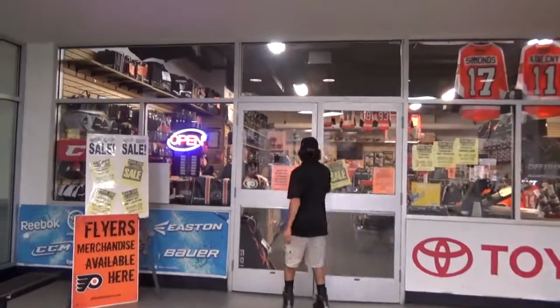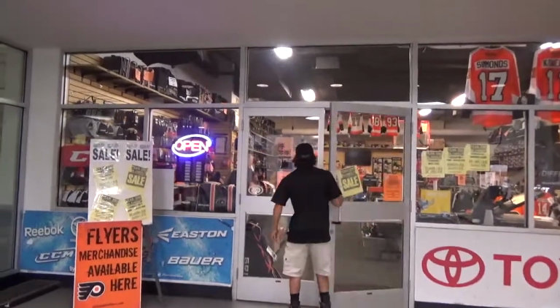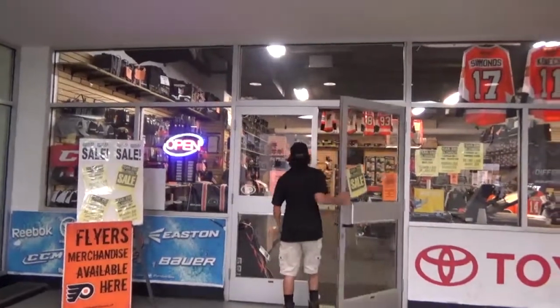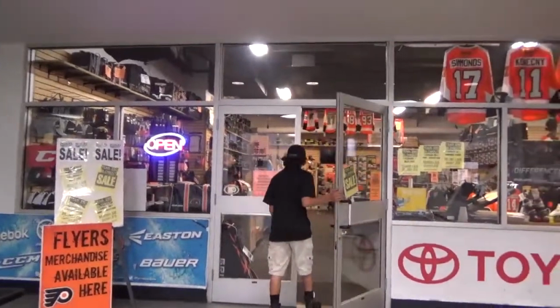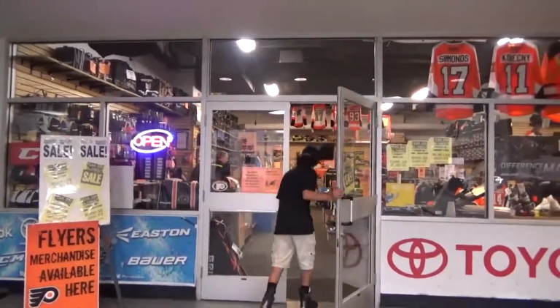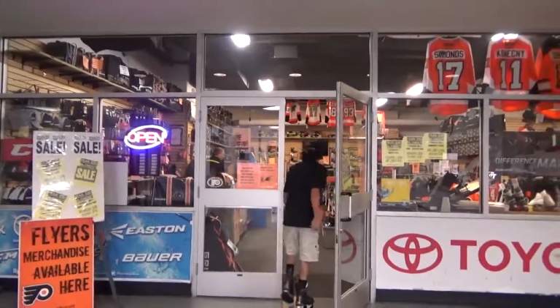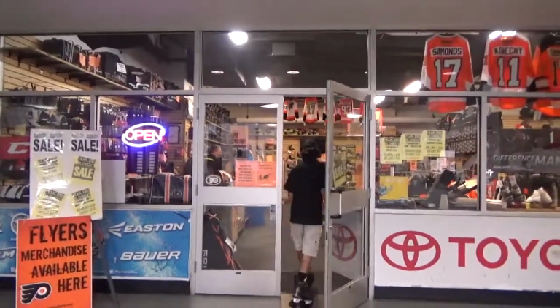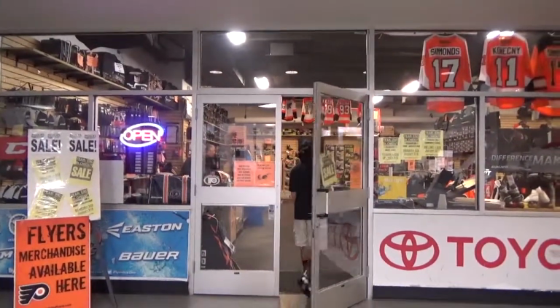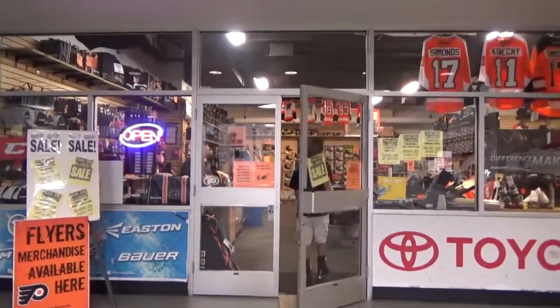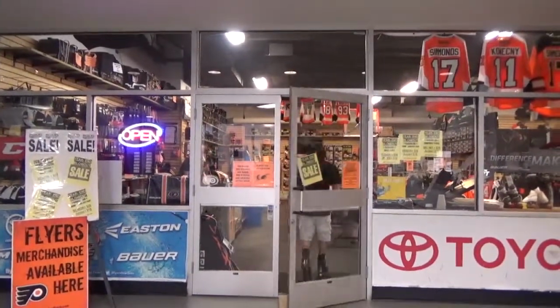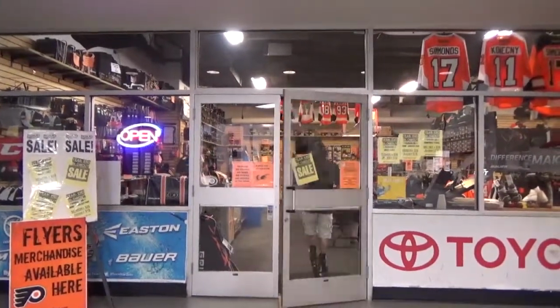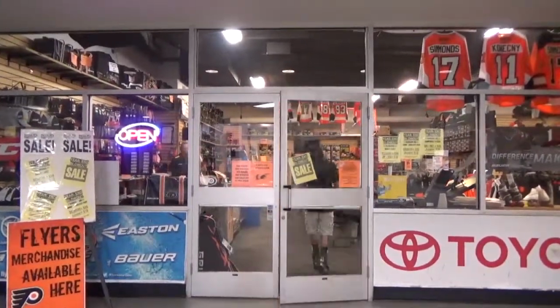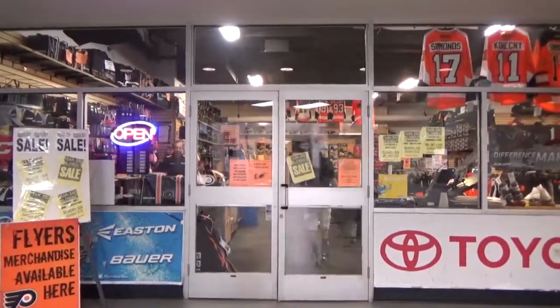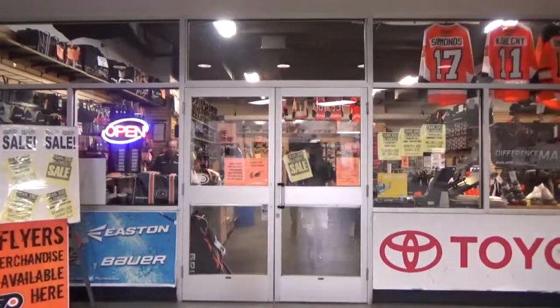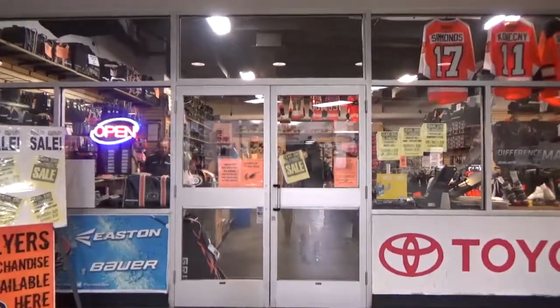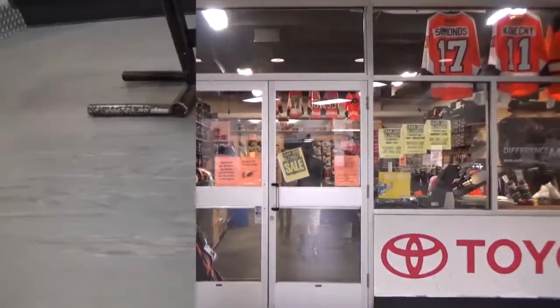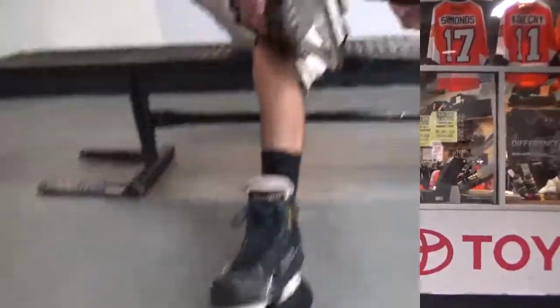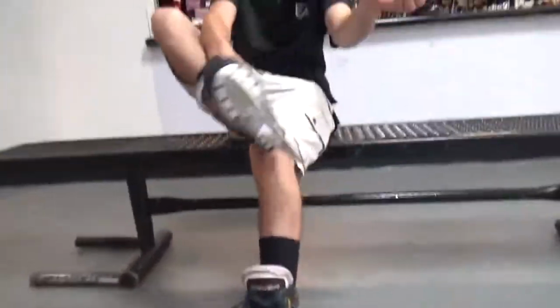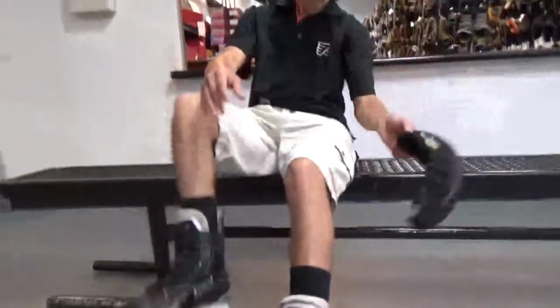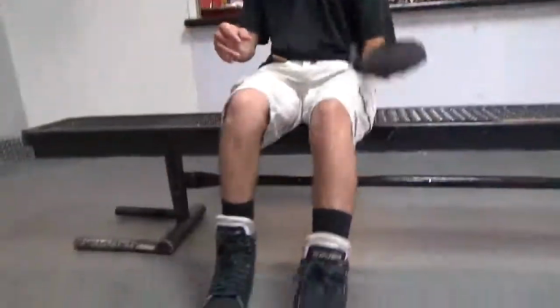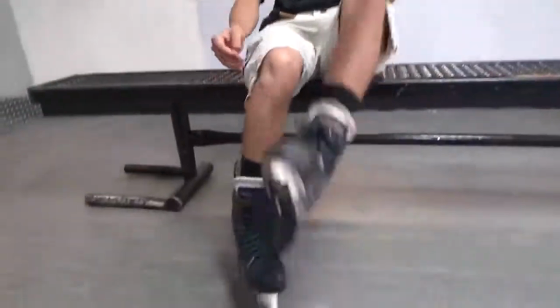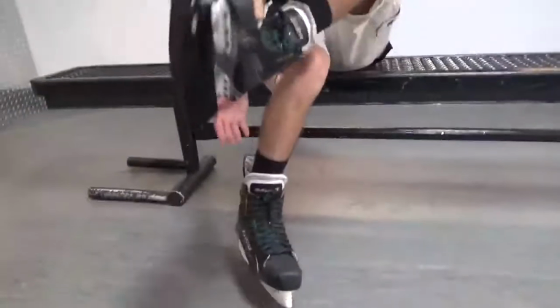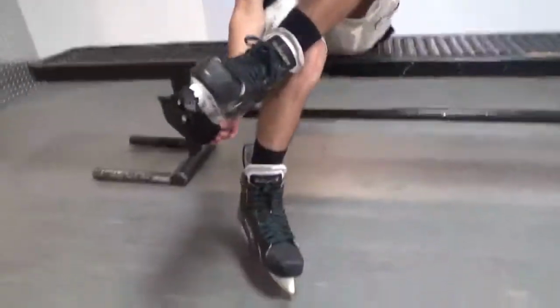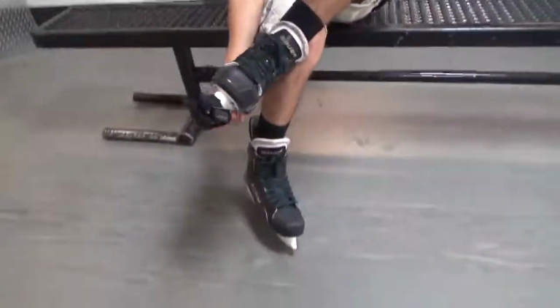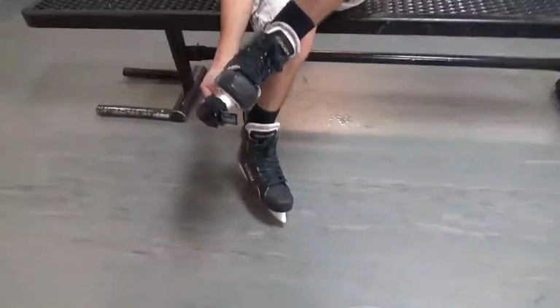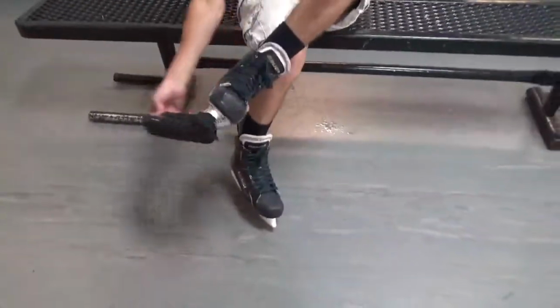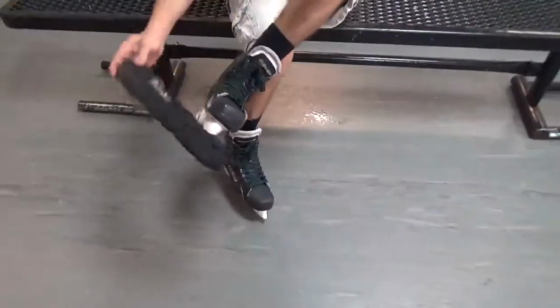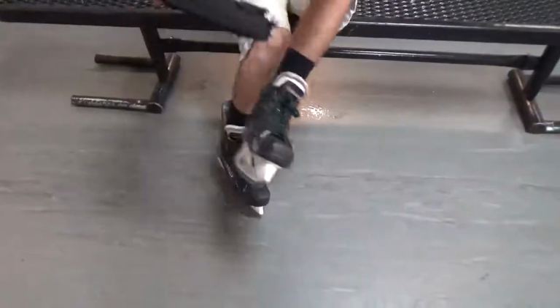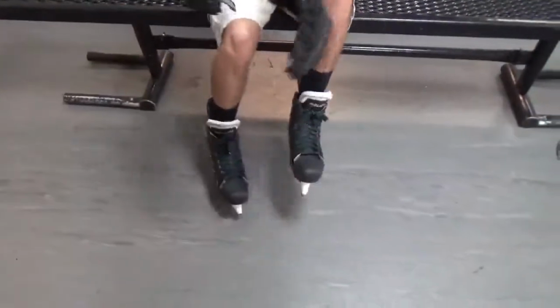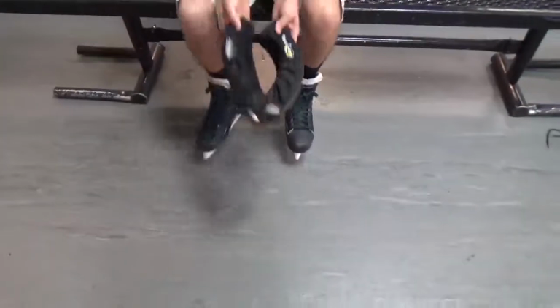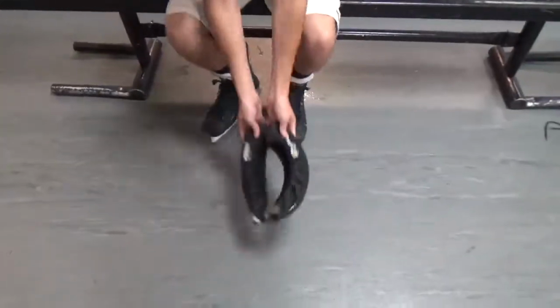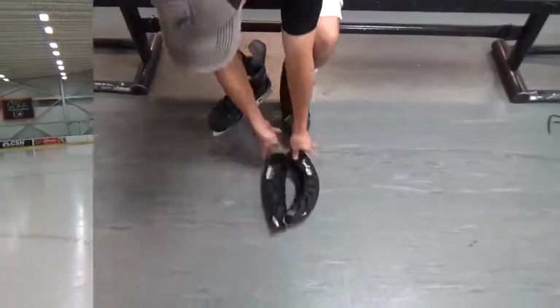If you need help figuring out your skate size, head over to our experts at the Gear Zone. Once your skates are on, remember to take off your skate guards before getting on the ice.